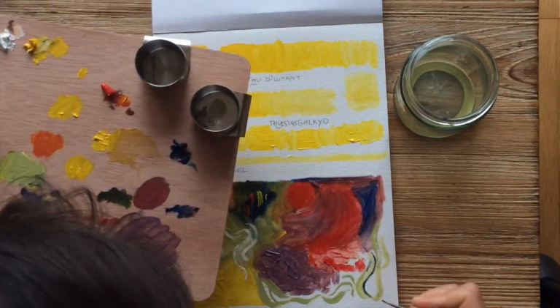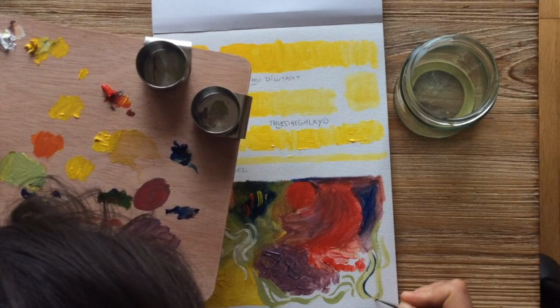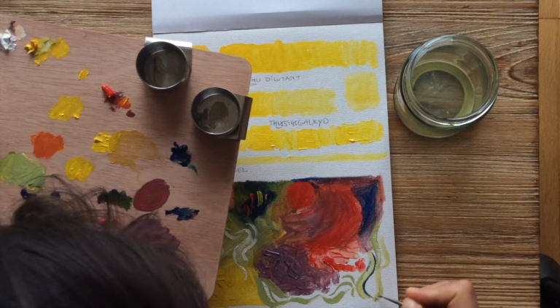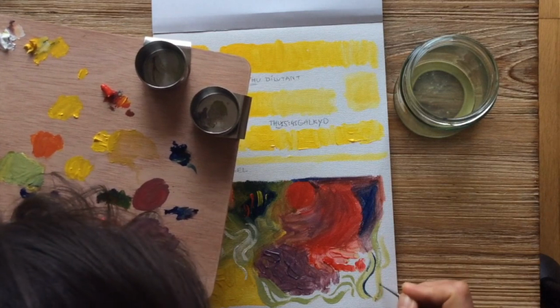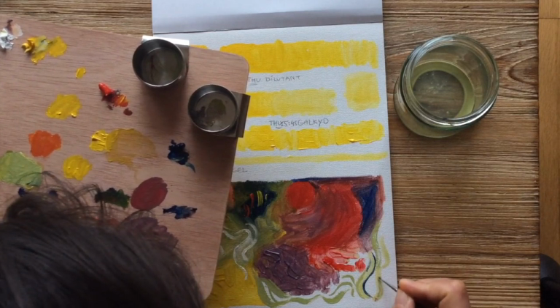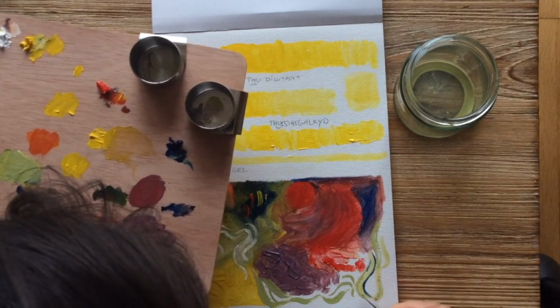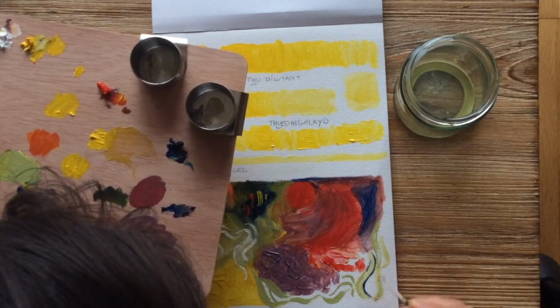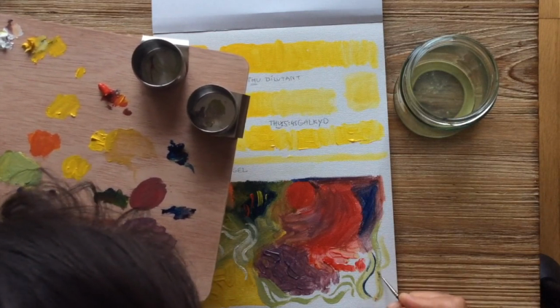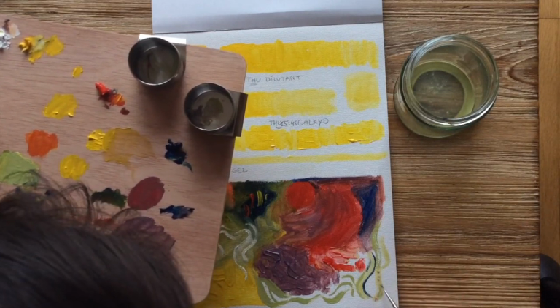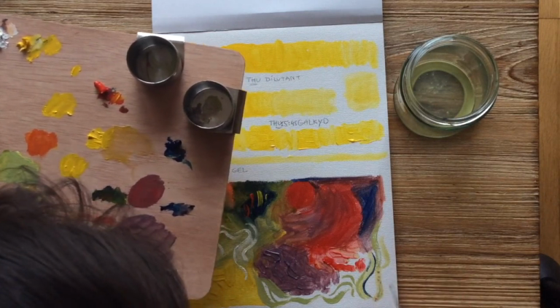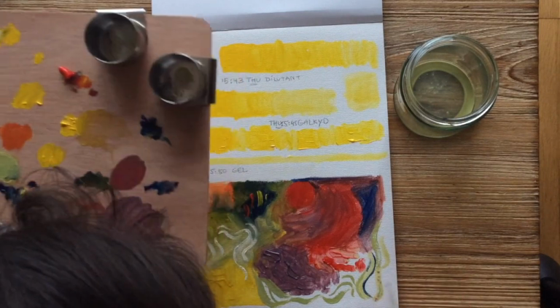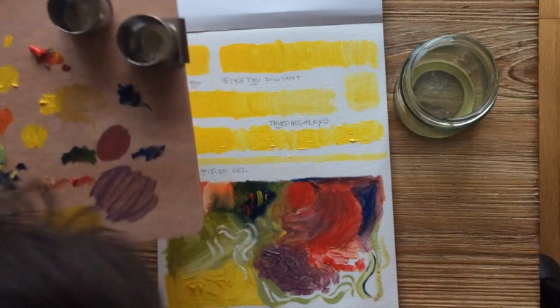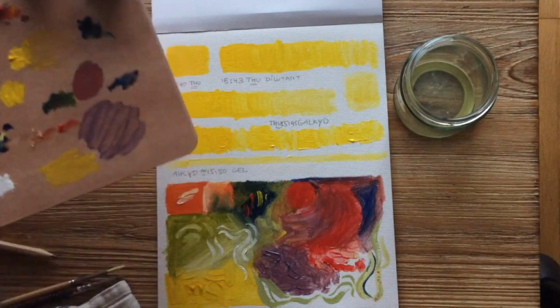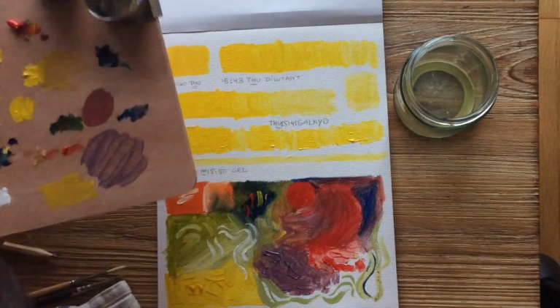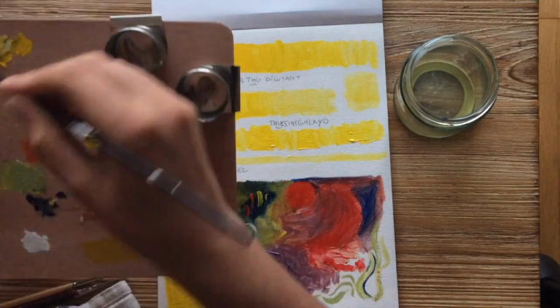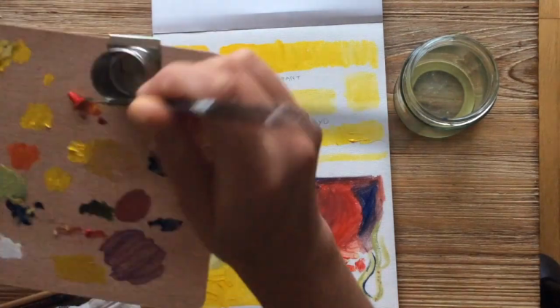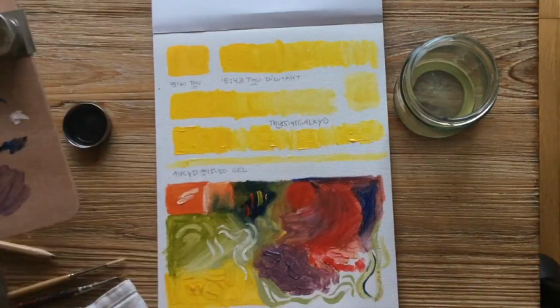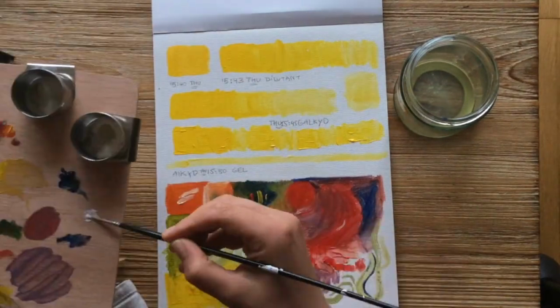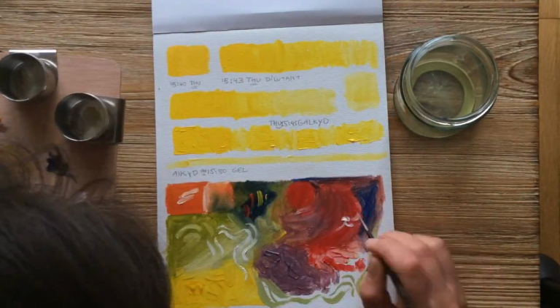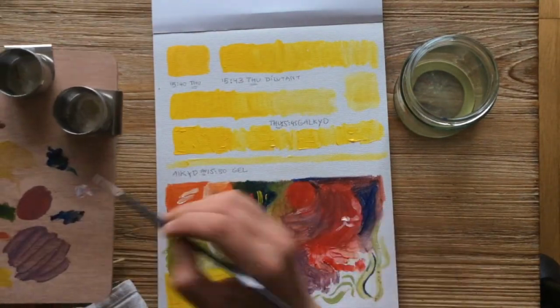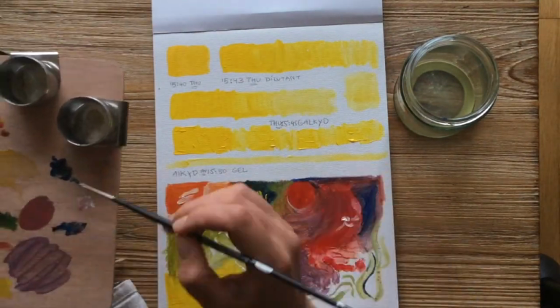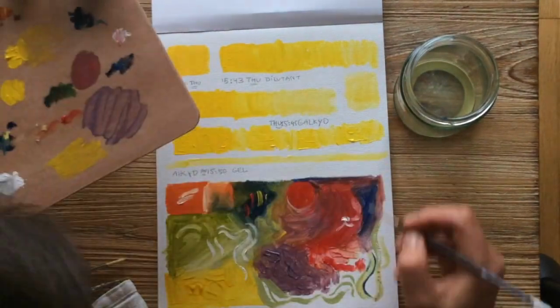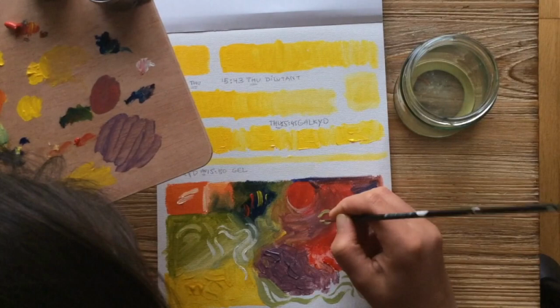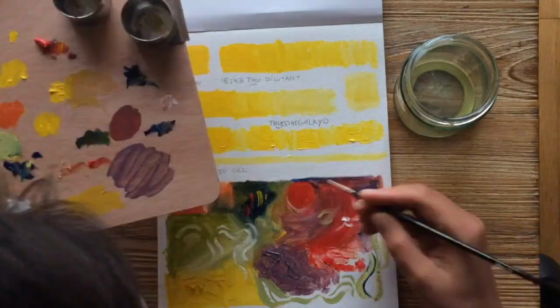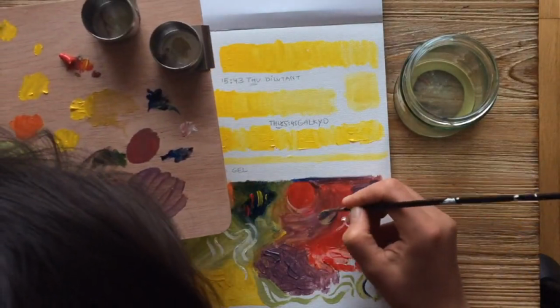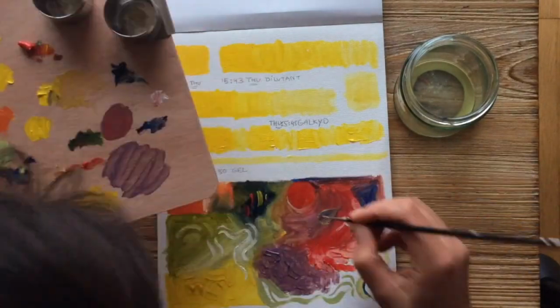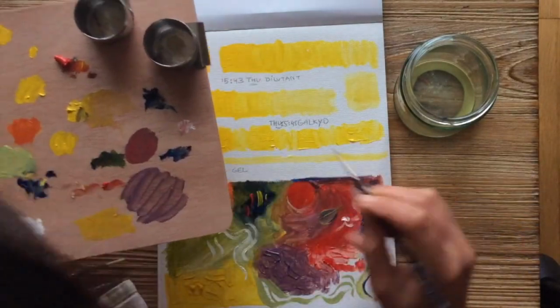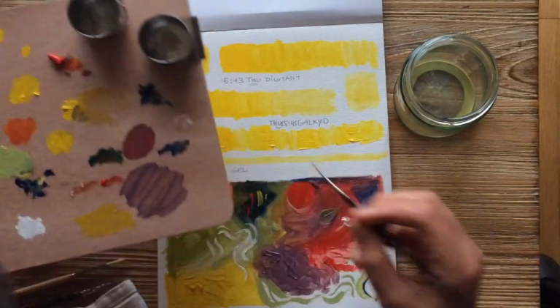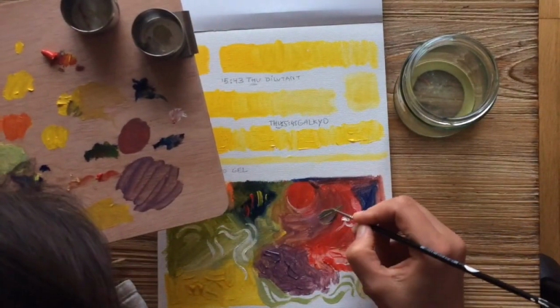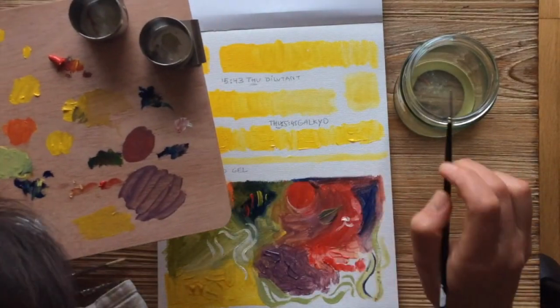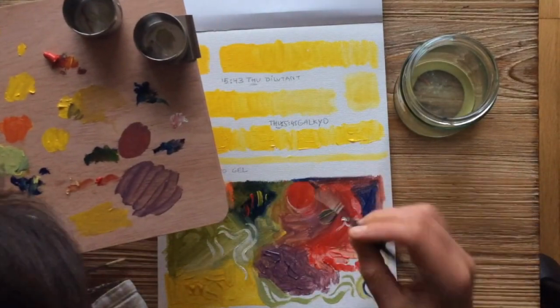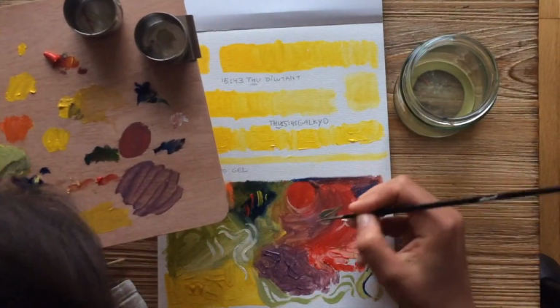I'm going to drop some paint in there to see if it would kind of just bleed. It's bleeding a little bit — that's pretty cool.